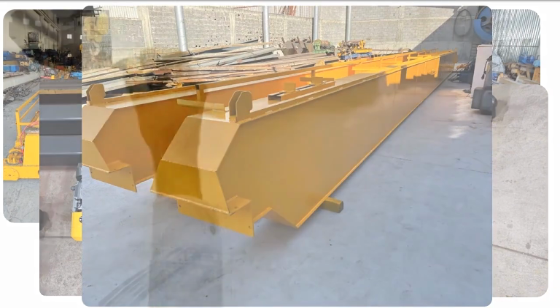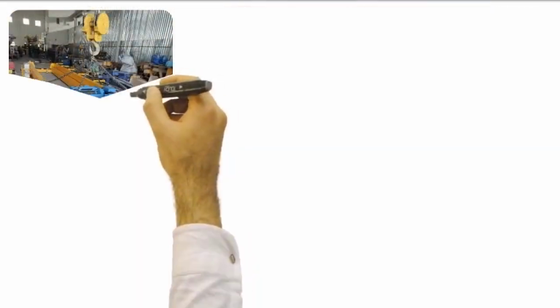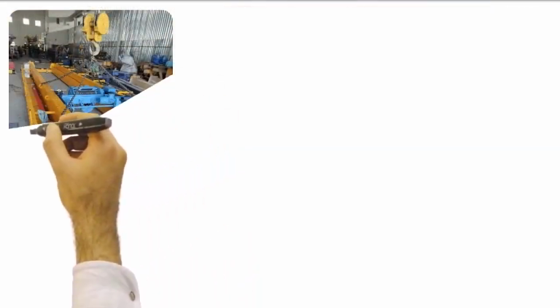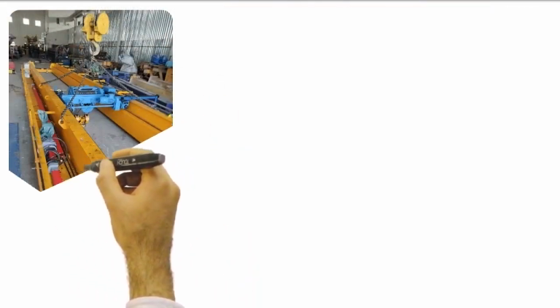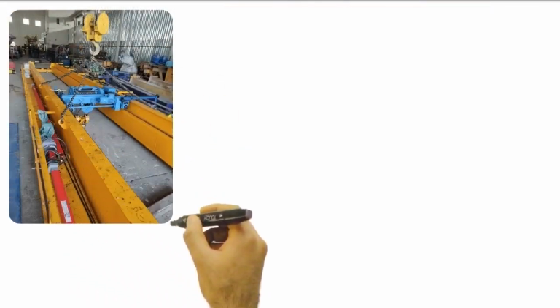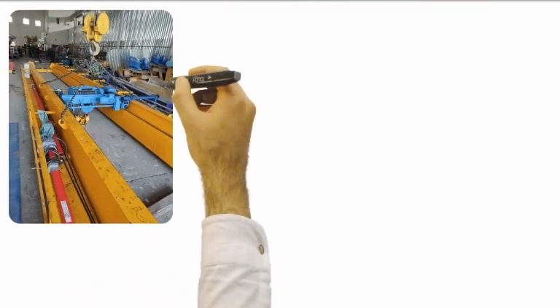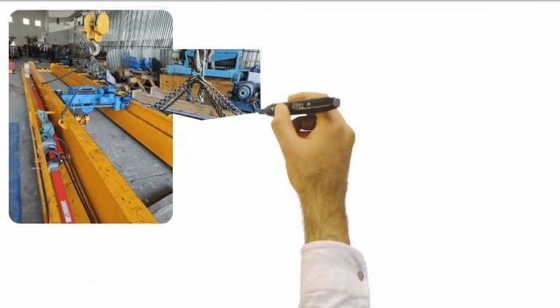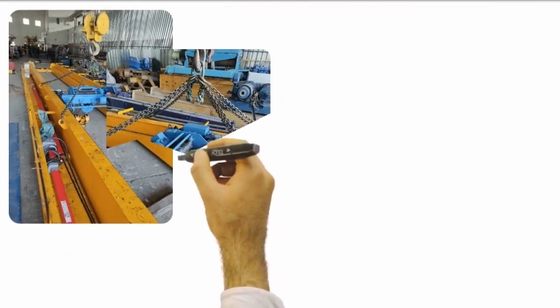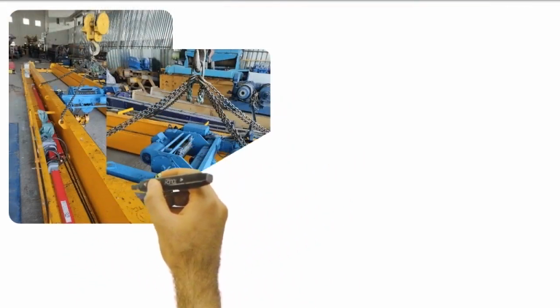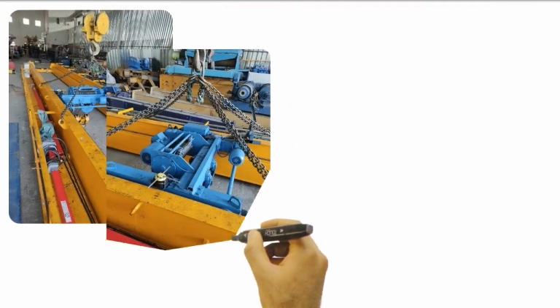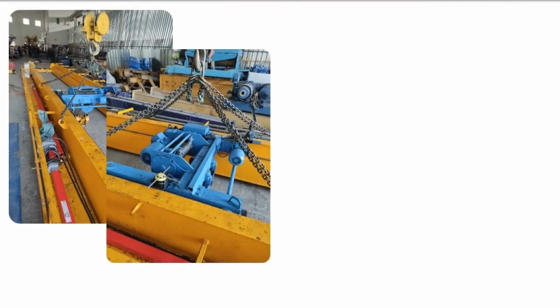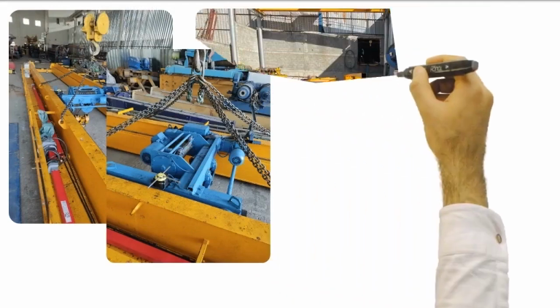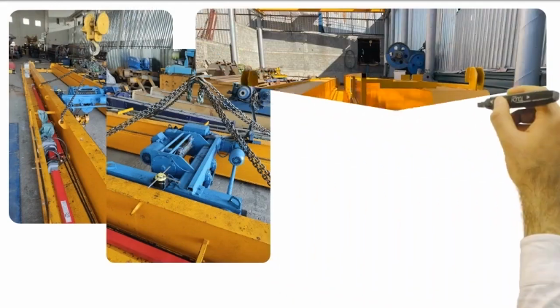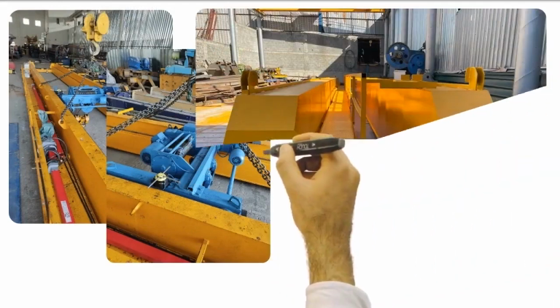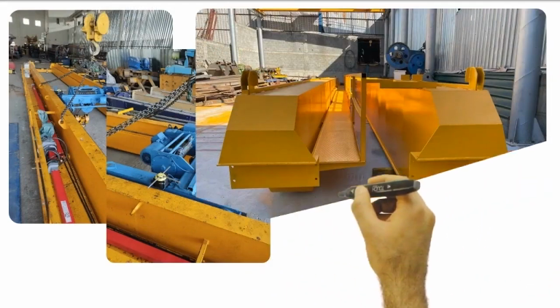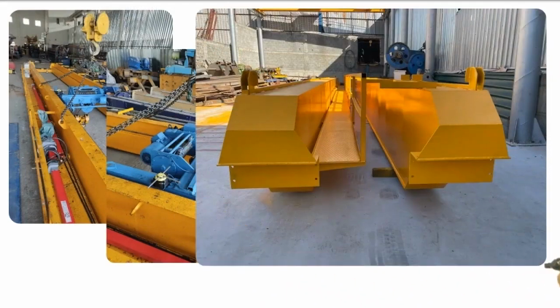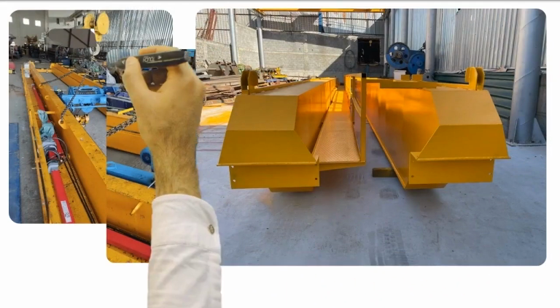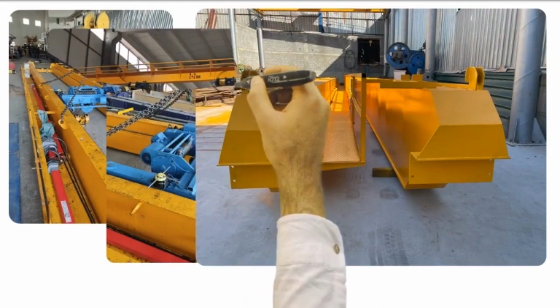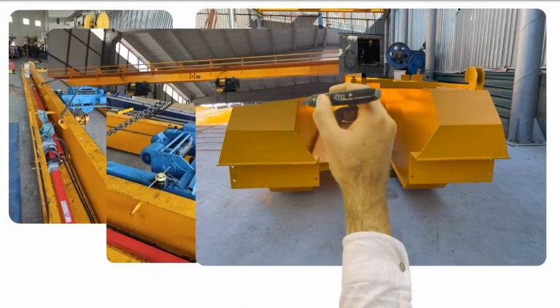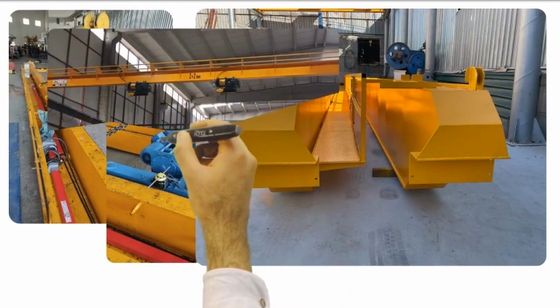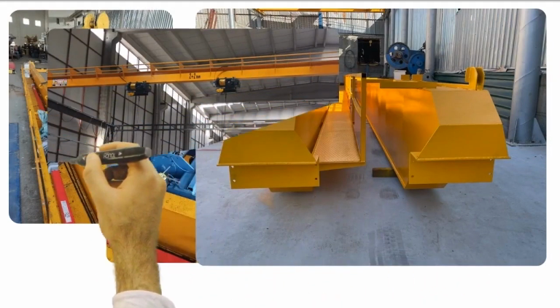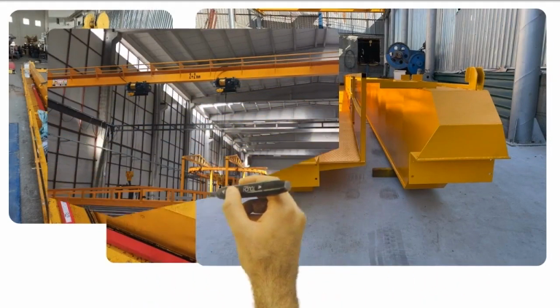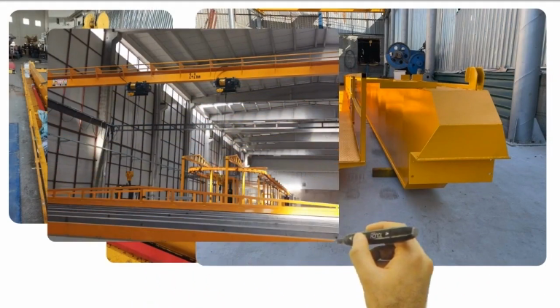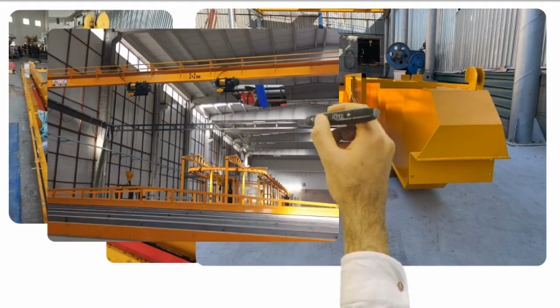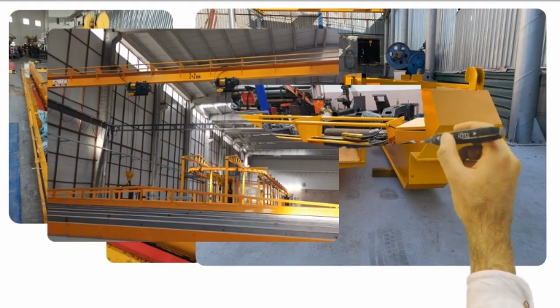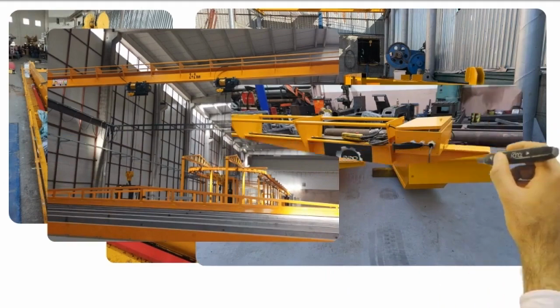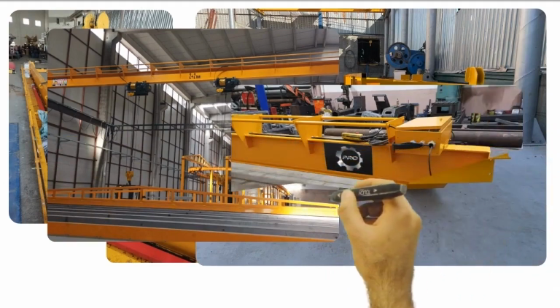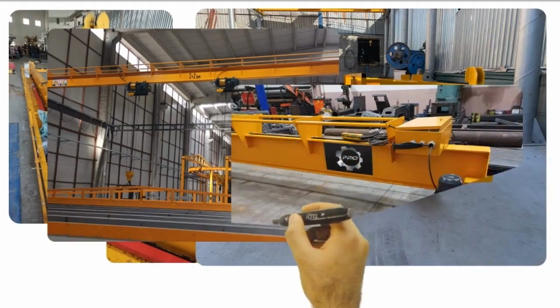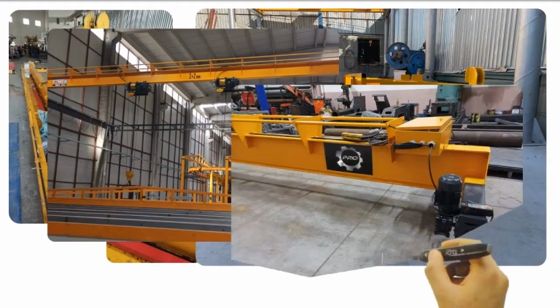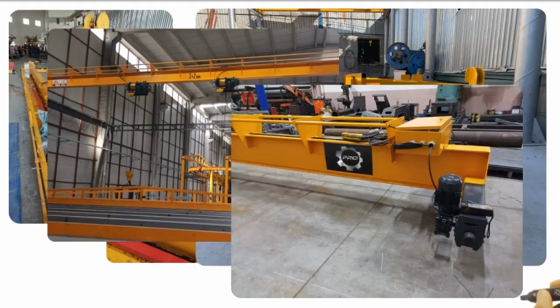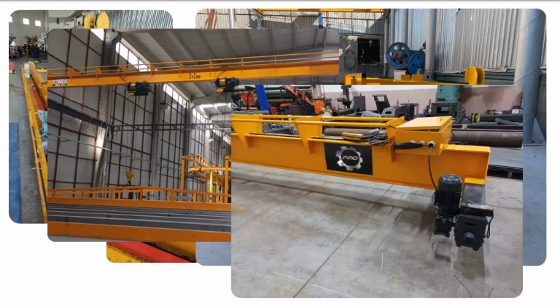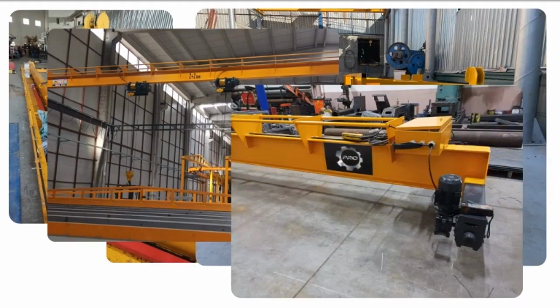Our cranes, produced with quality materials and superior engineering, provide long-term and trouble-free performance. Their strength and durability make them ideal for harsh industrial environments.